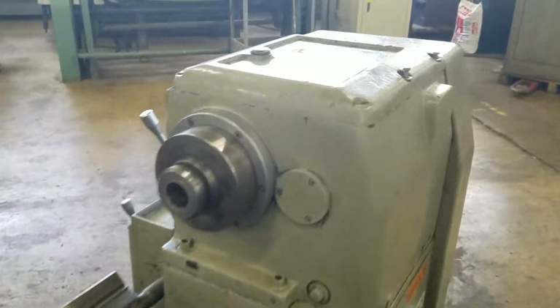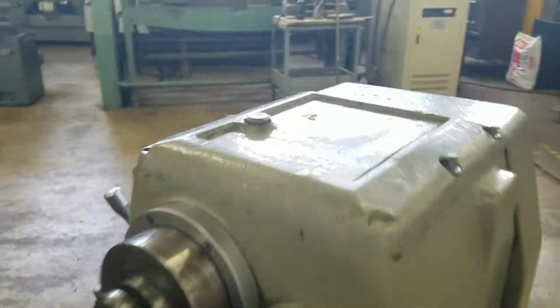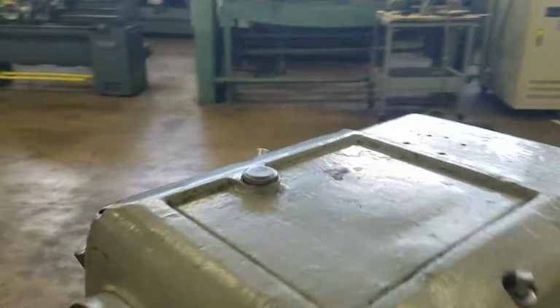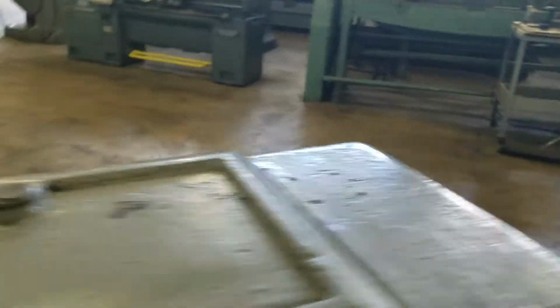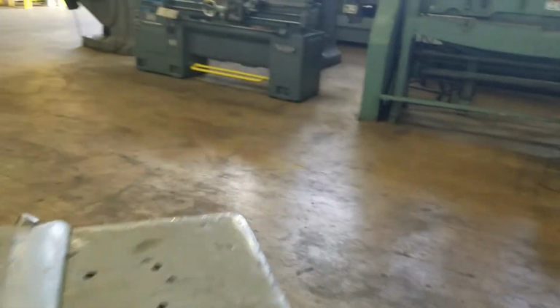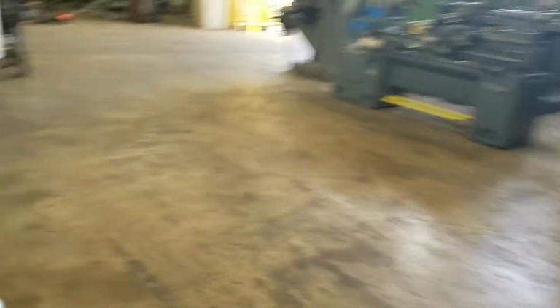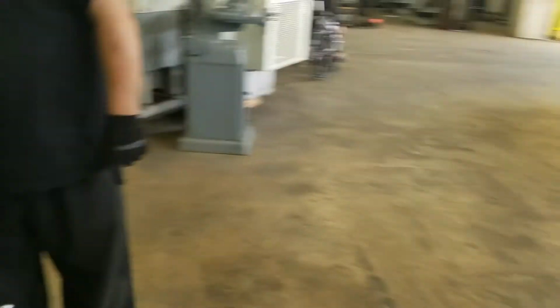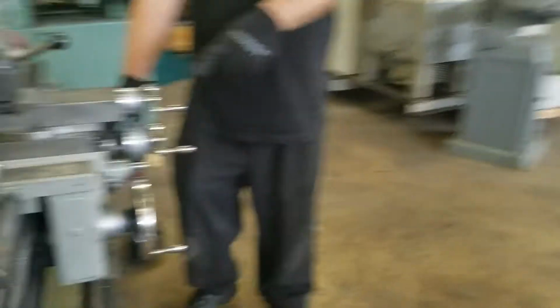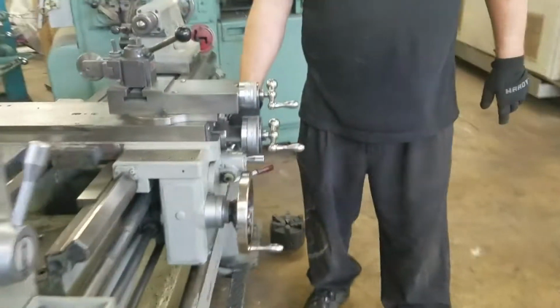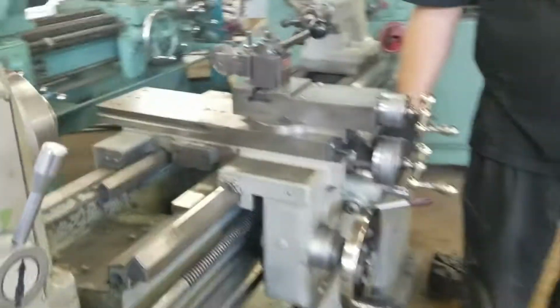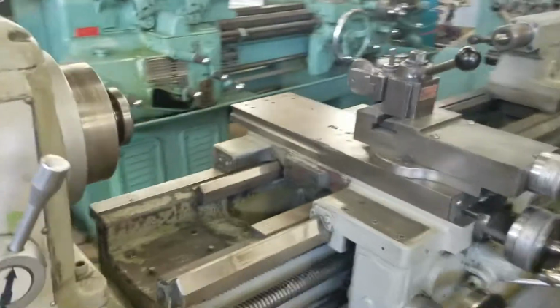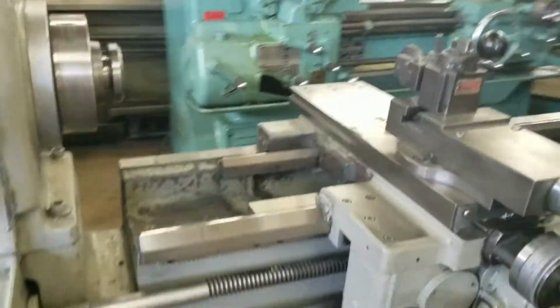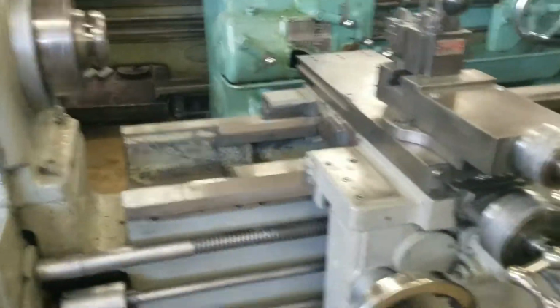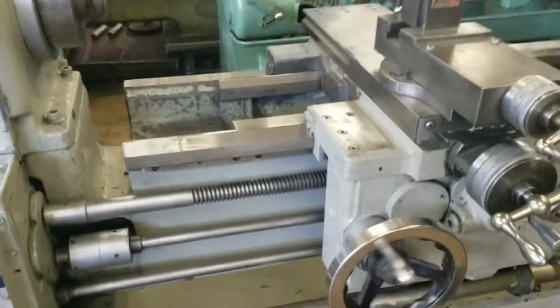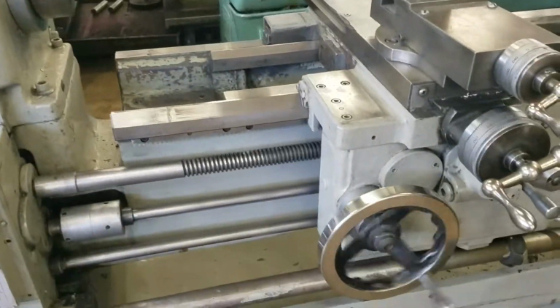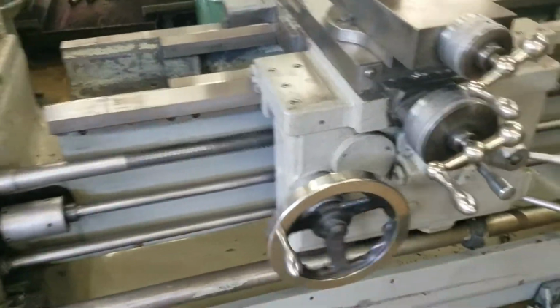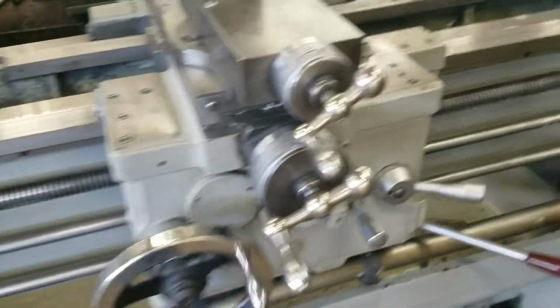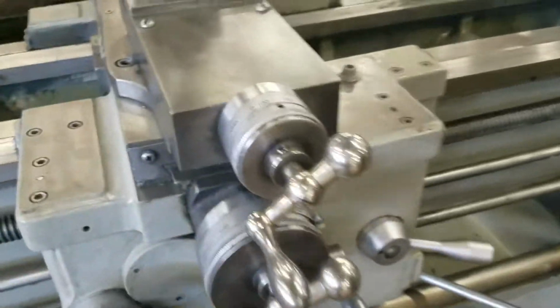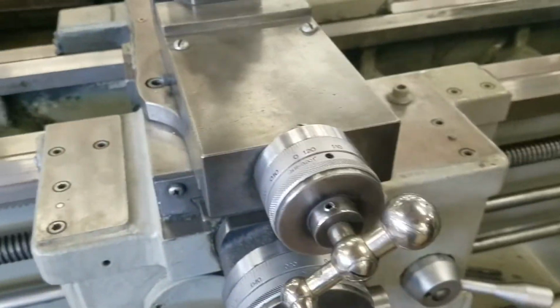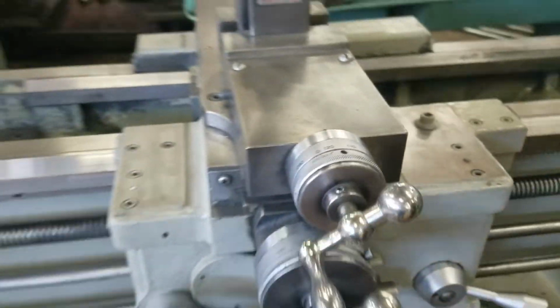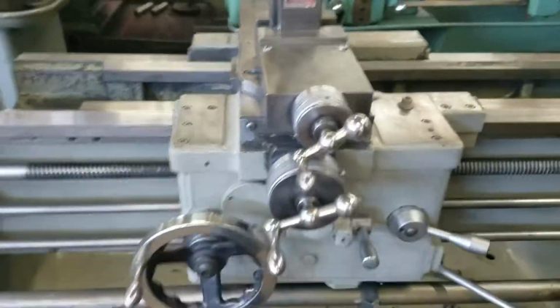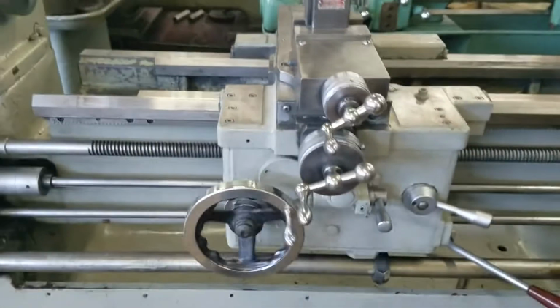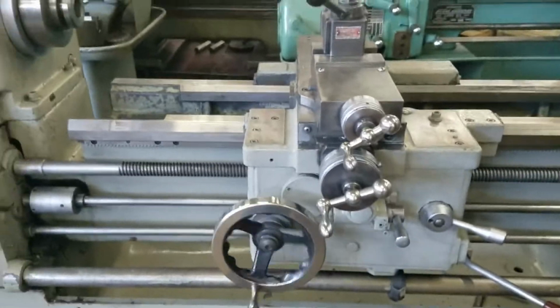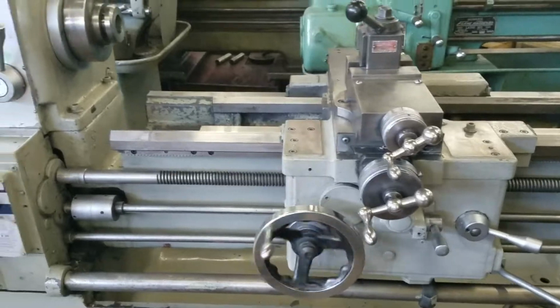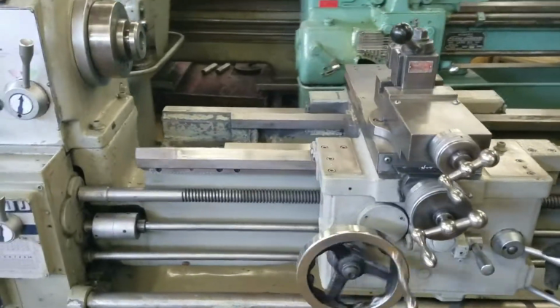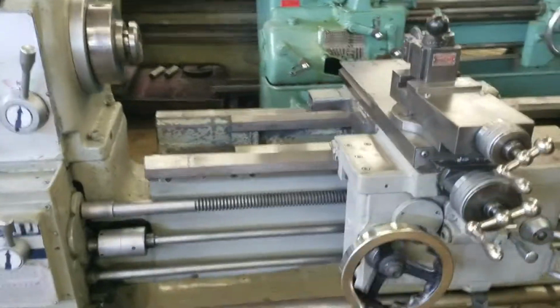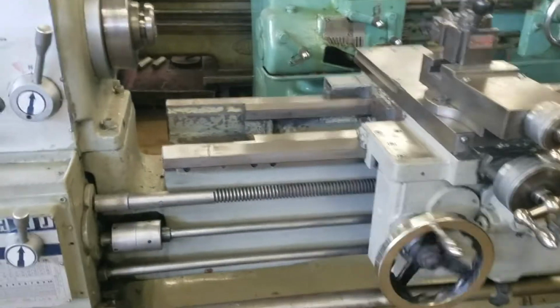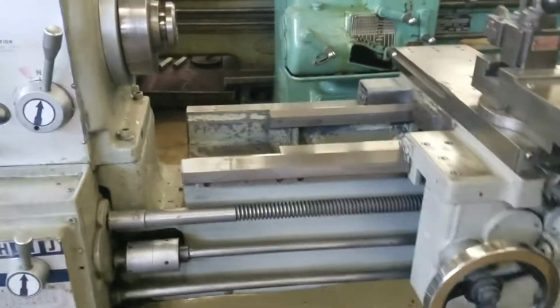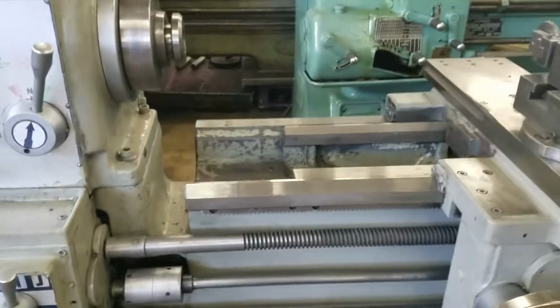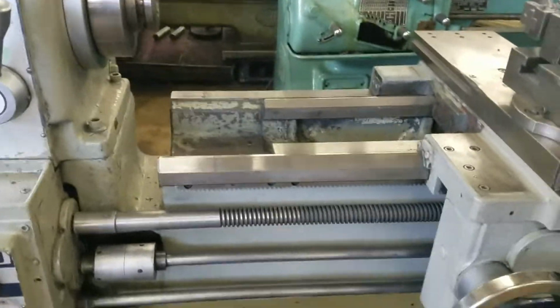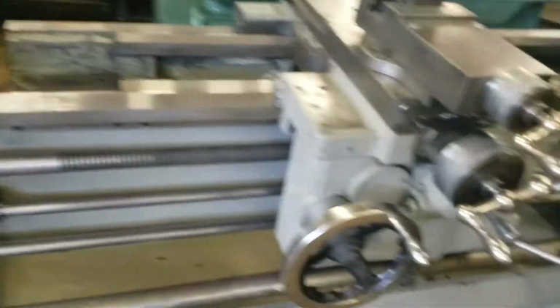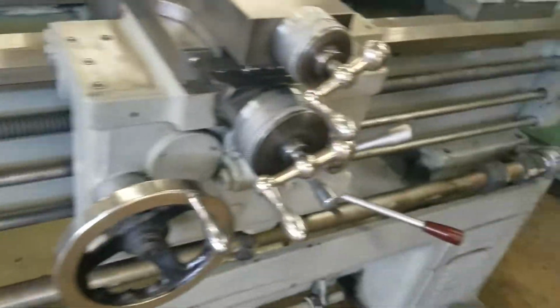Let's try a thread. We've got threading on, and now we're threading. Very good. And it has a multiple stop for the carriage.